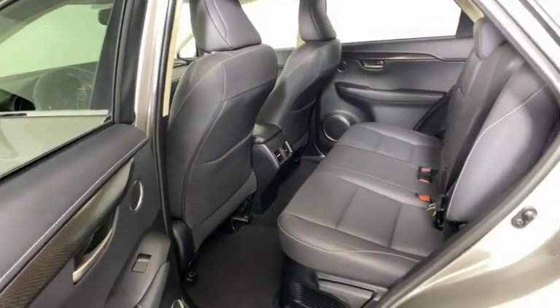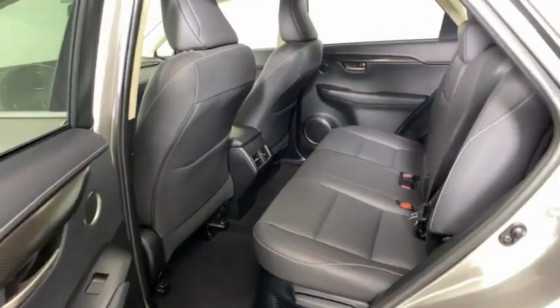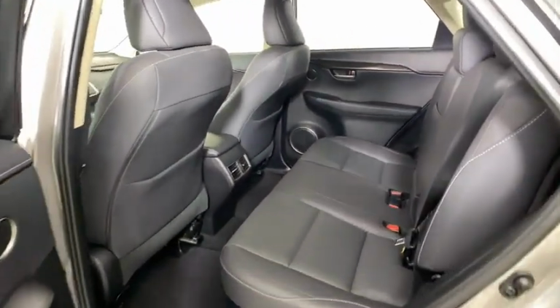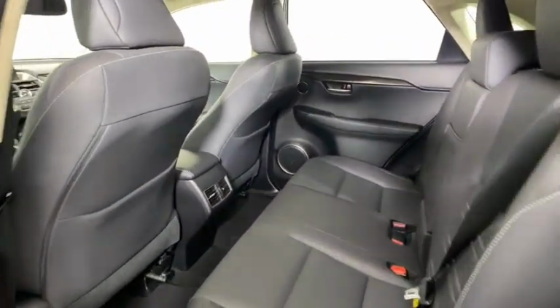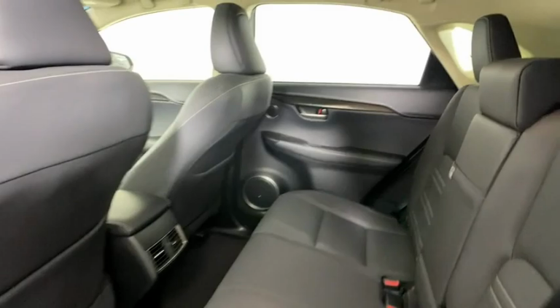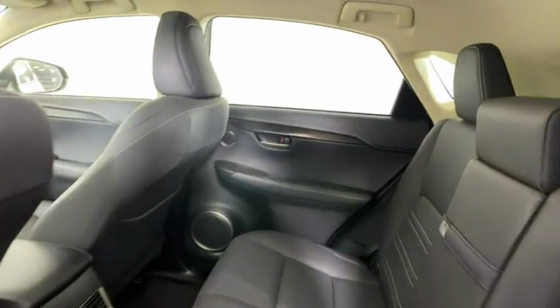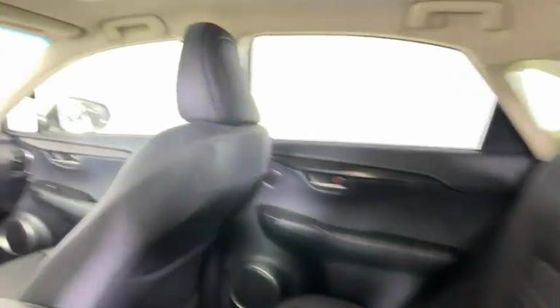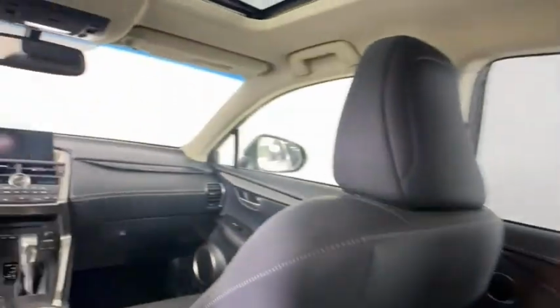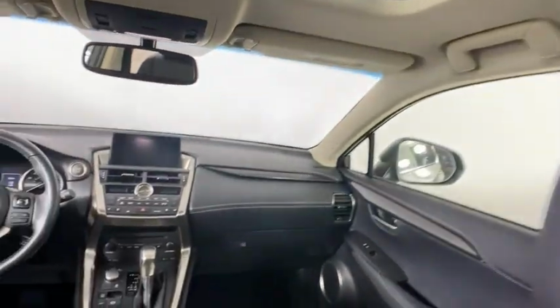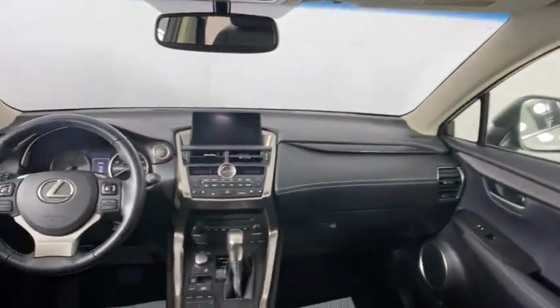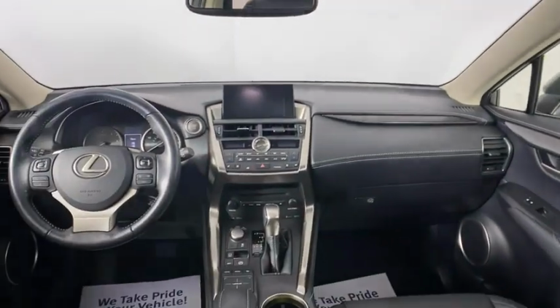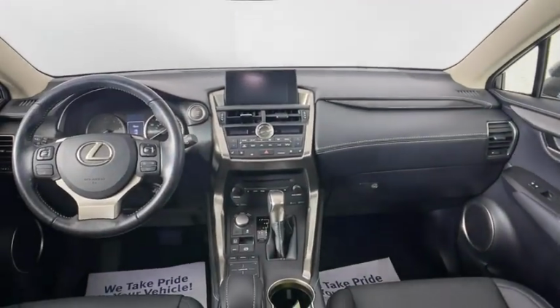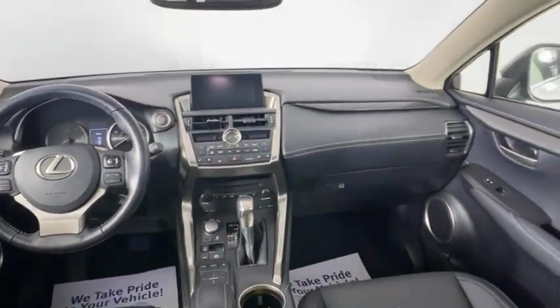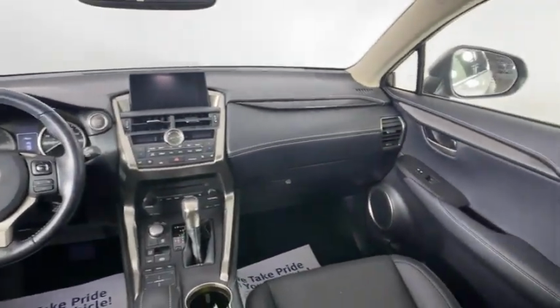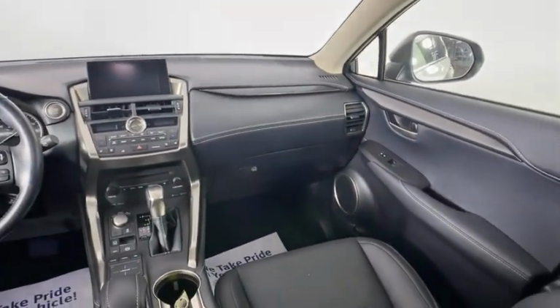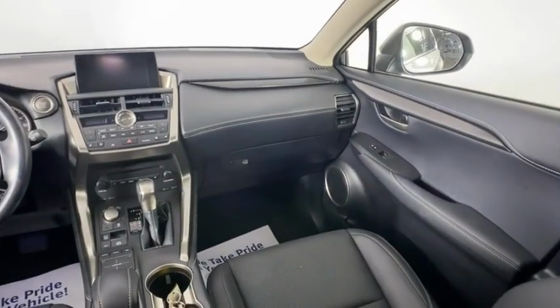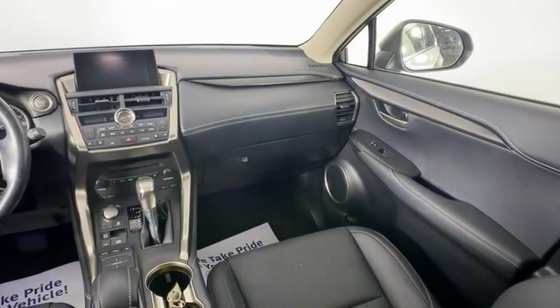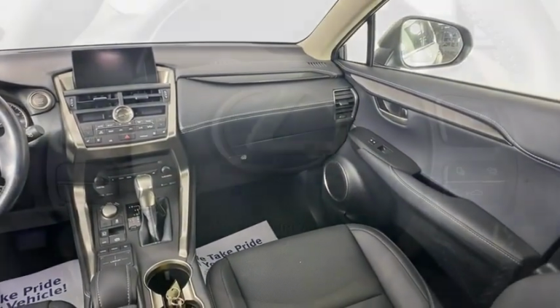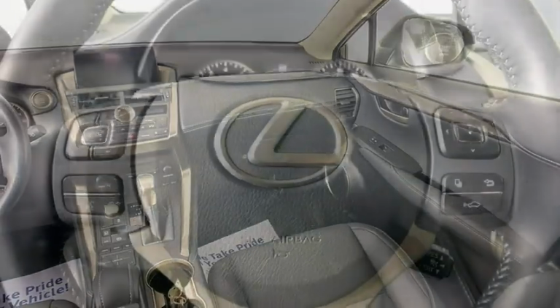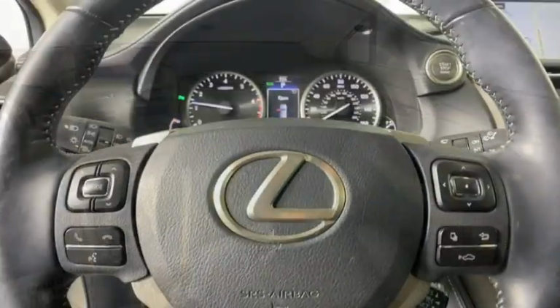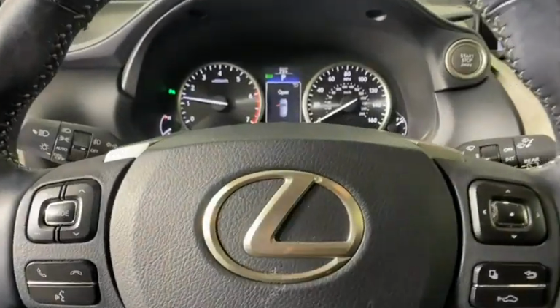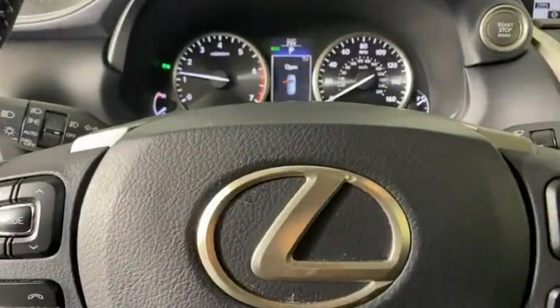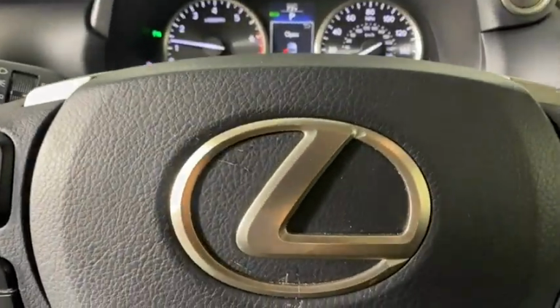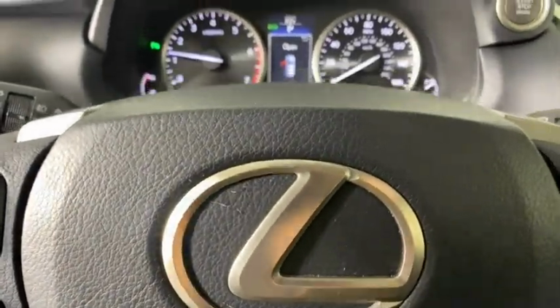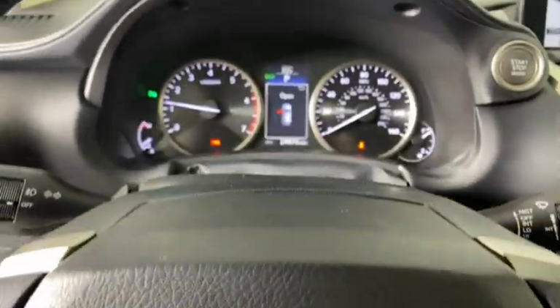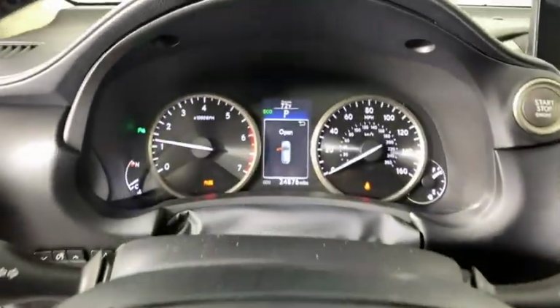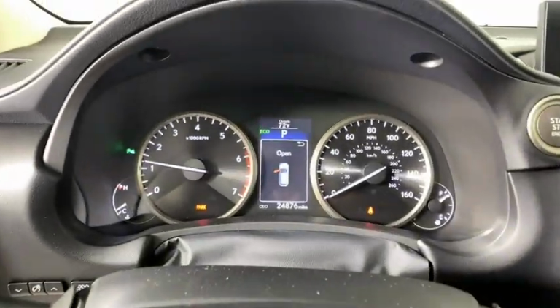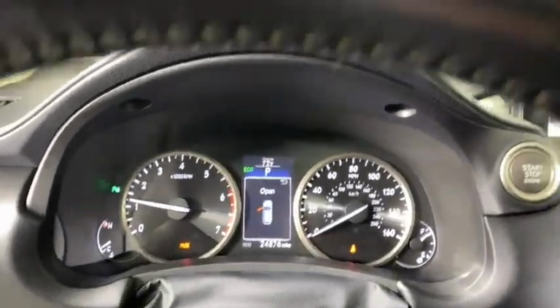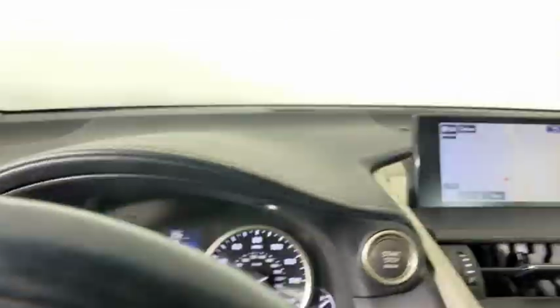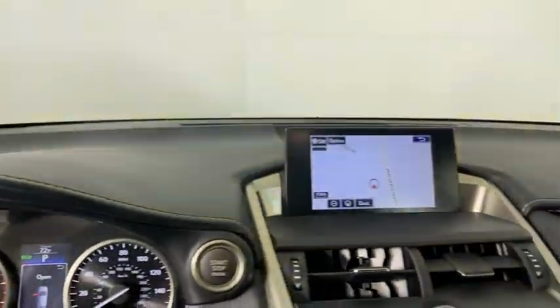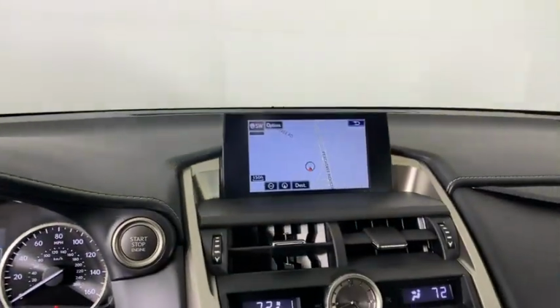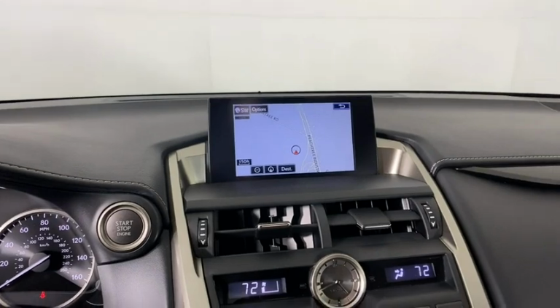Bluetooth, adjustable steering wheel, power steering, keyless start, cruise control, auto-dimming rear view mirror, aluminum wheels, four-wheel disc brakes, floor mats, AM-FM stereo radio, and climate control.